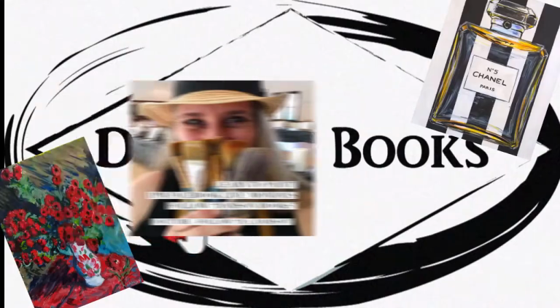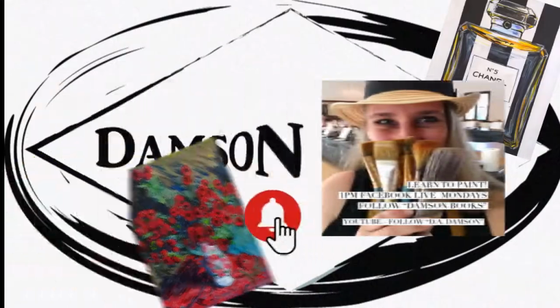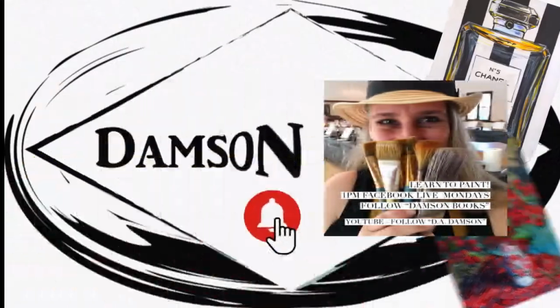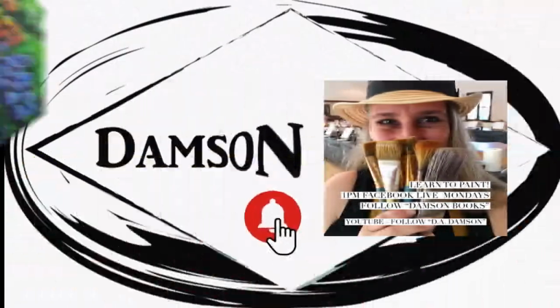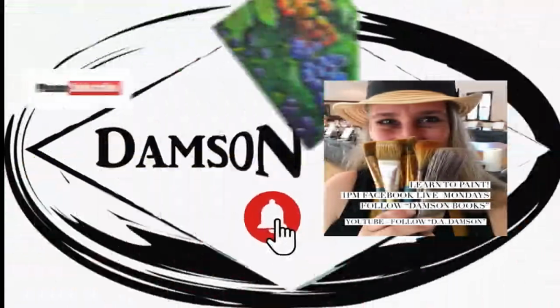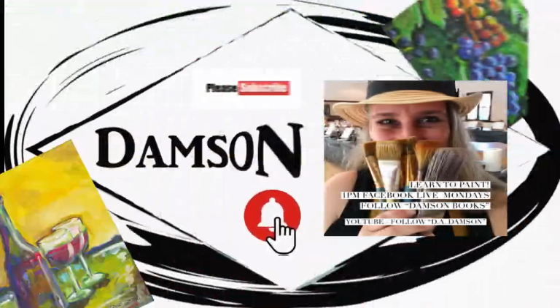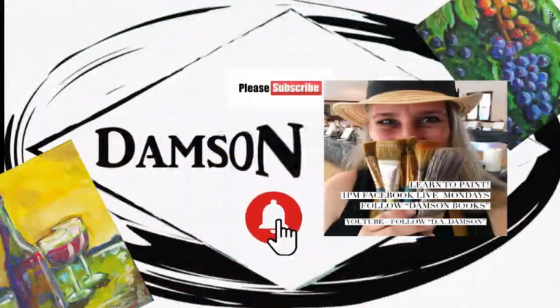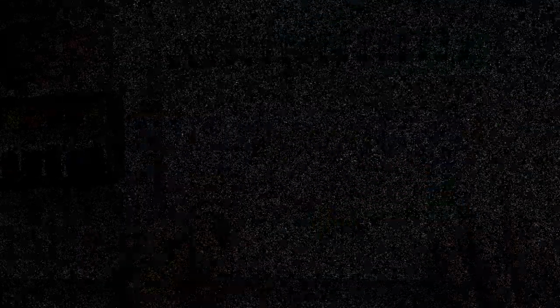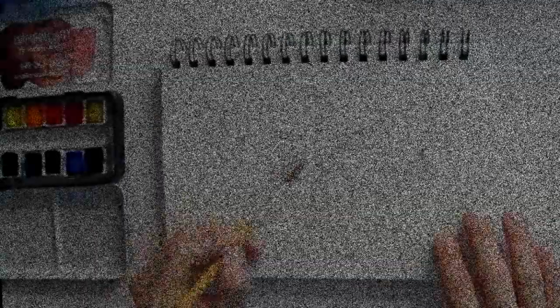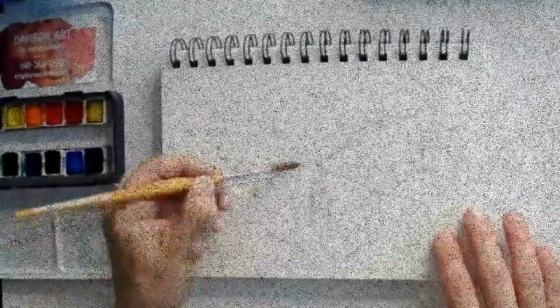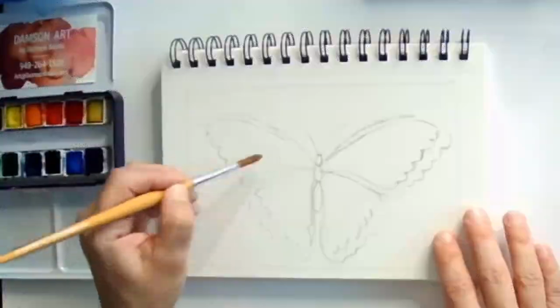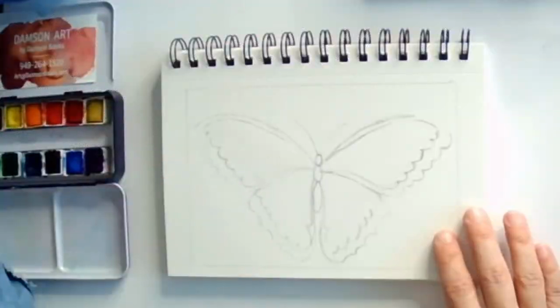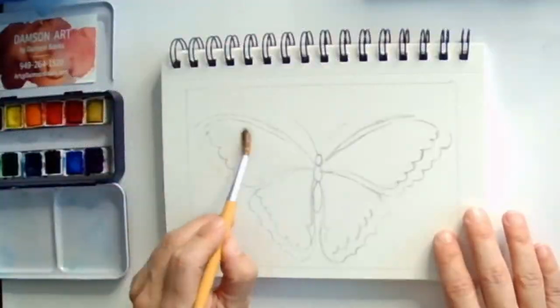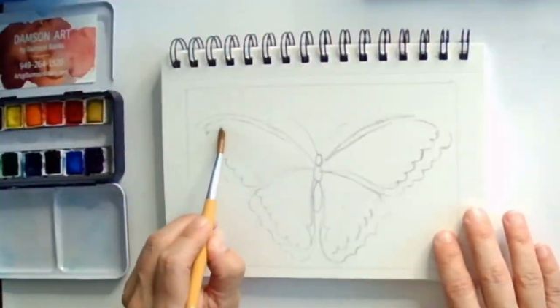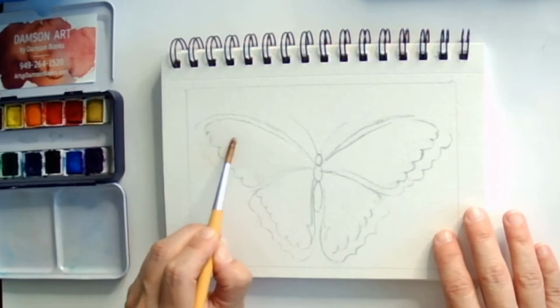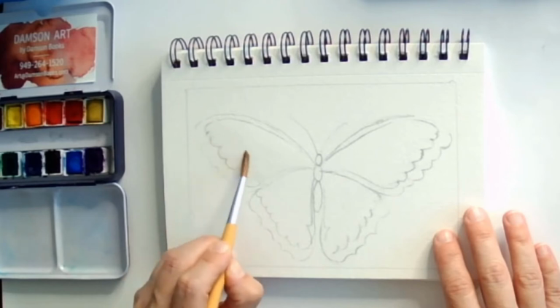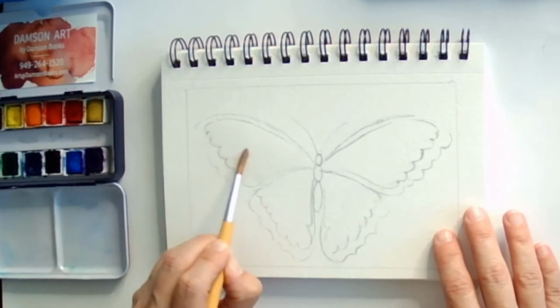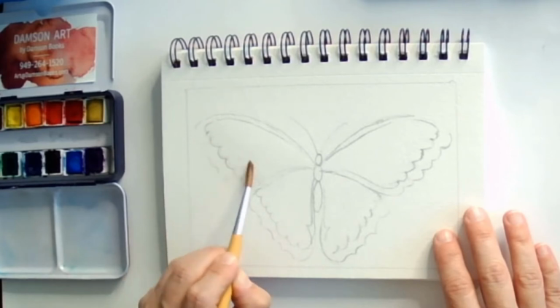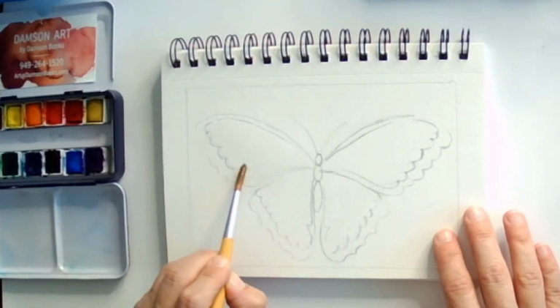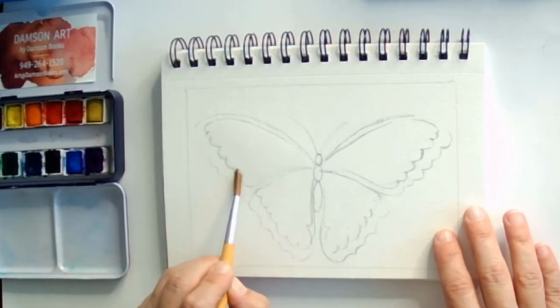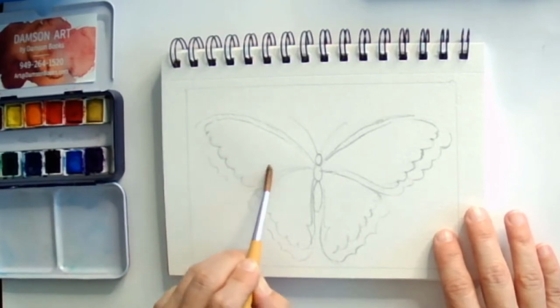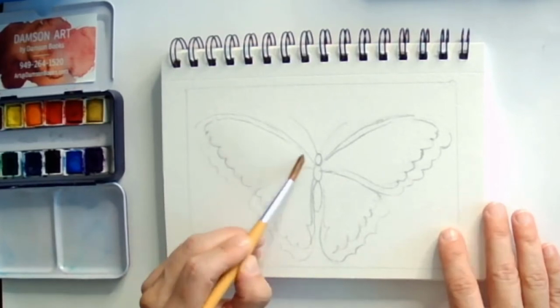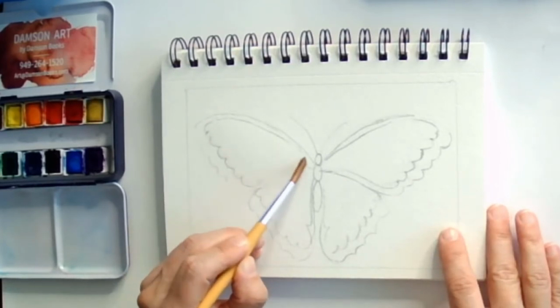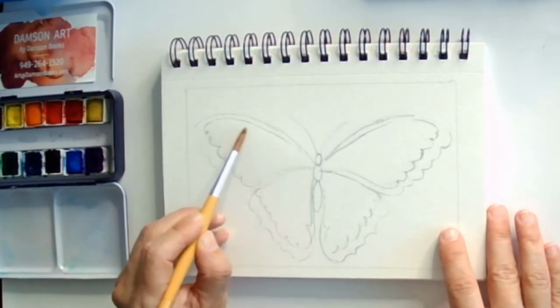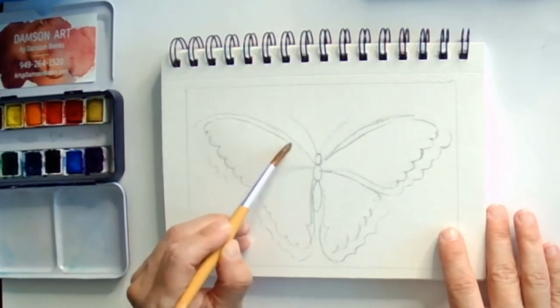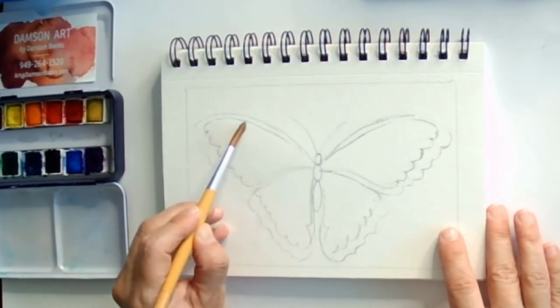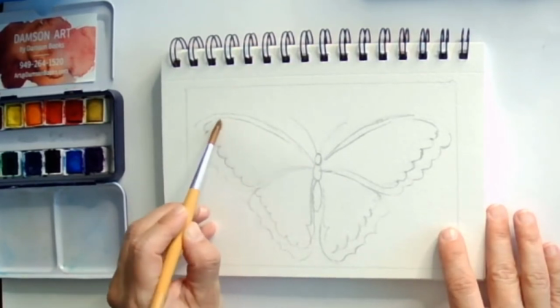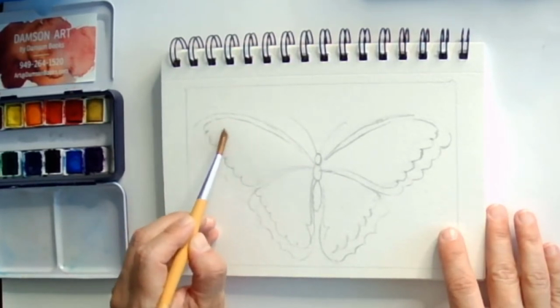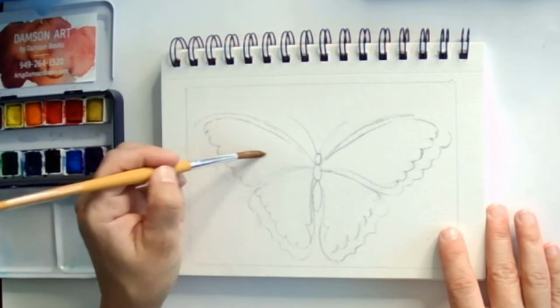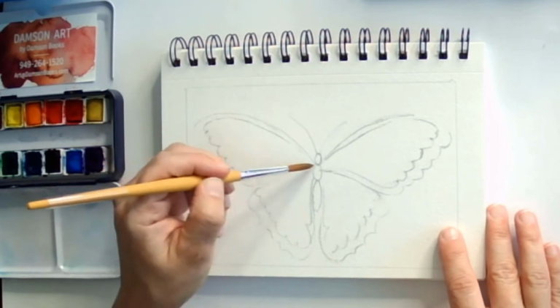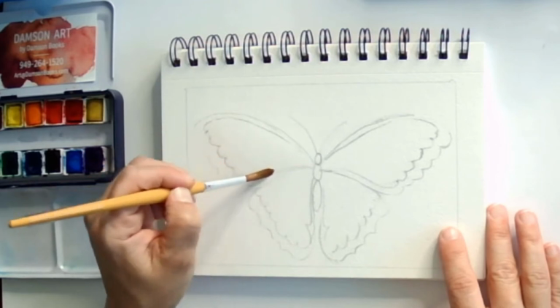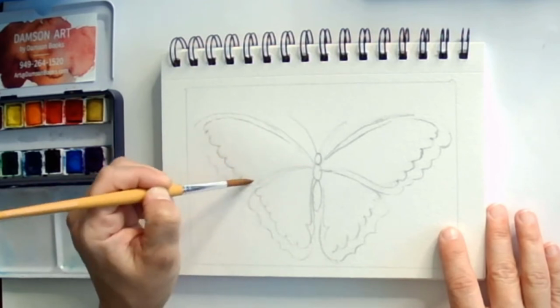Hello, this is Dea Jameson and today I am going to do a butterfly and I hope you enjoyed this tutorial. I'm going to do a really cool technique so stay tuned to find out what that is.